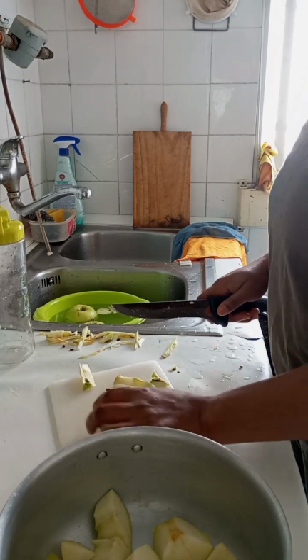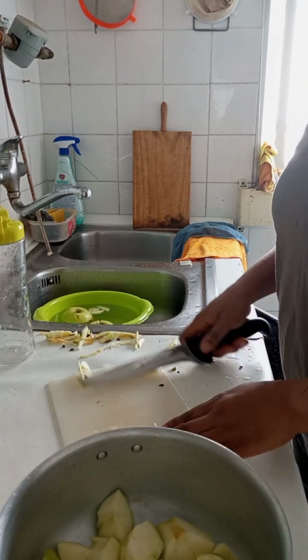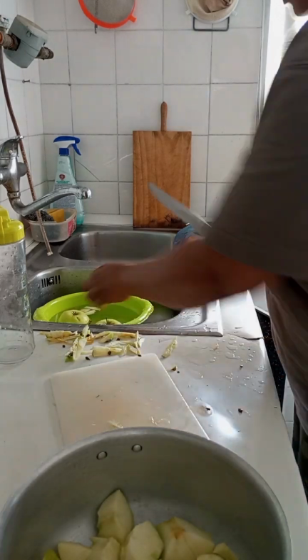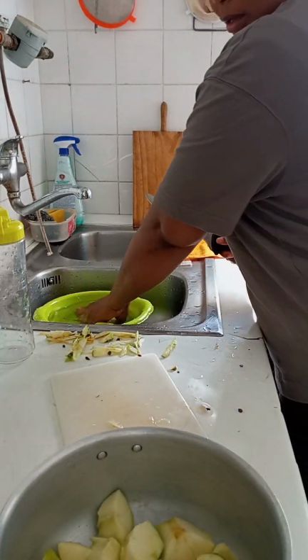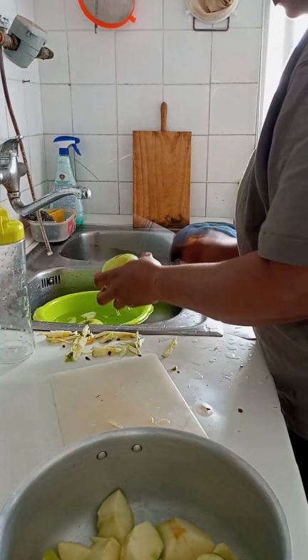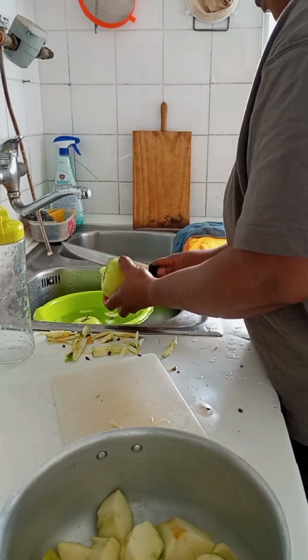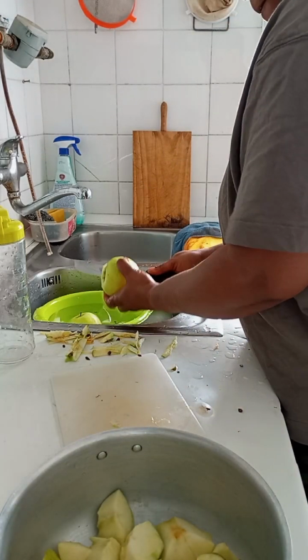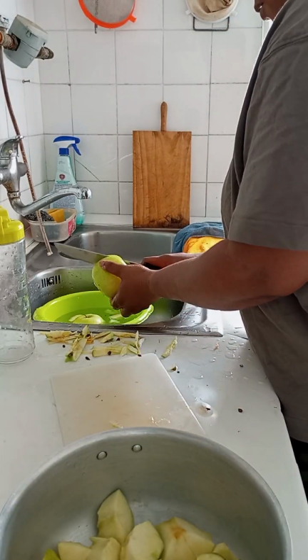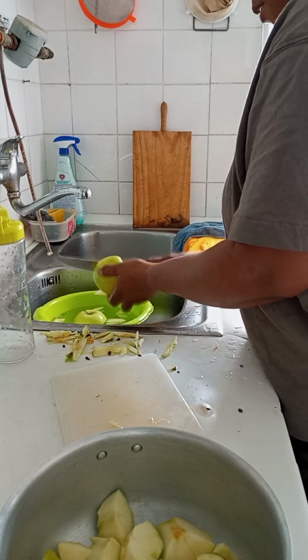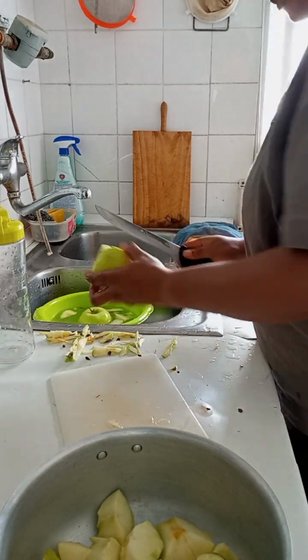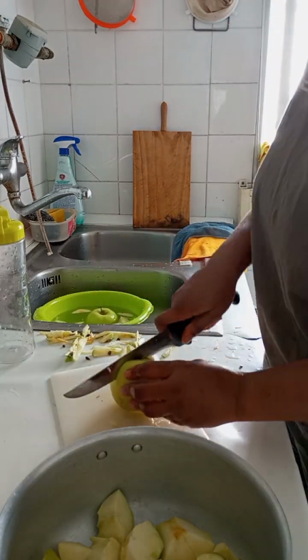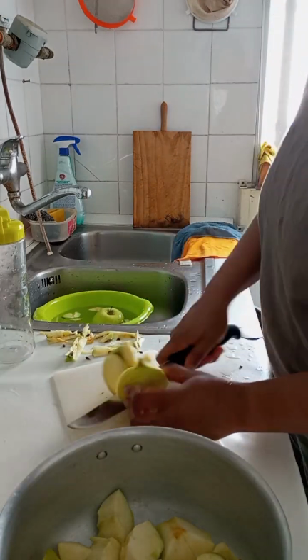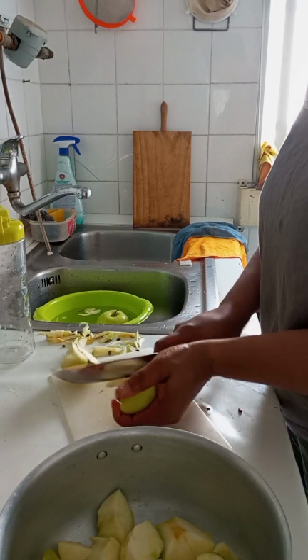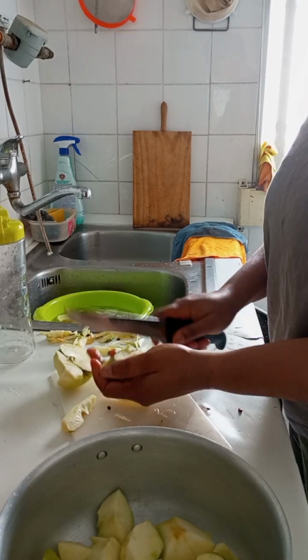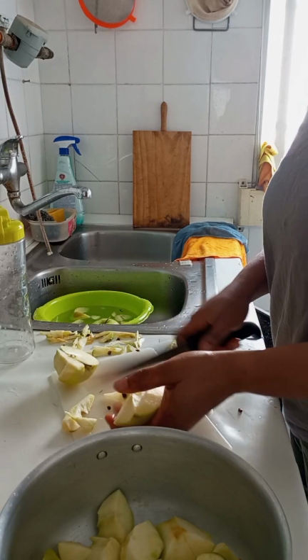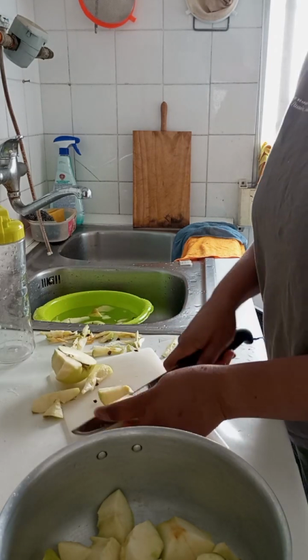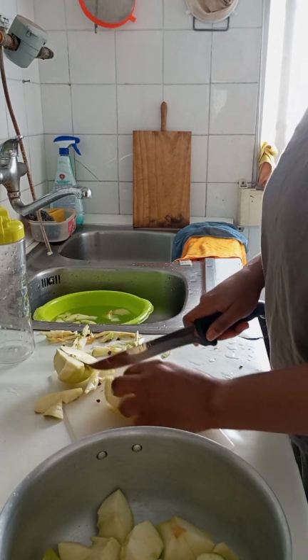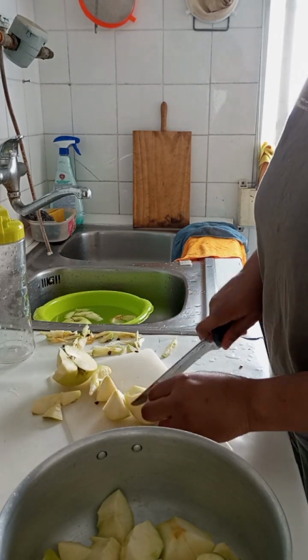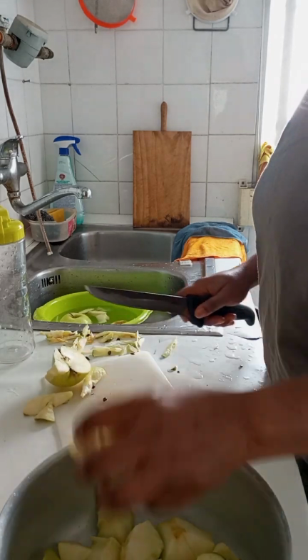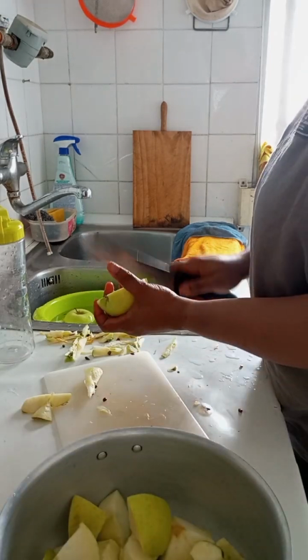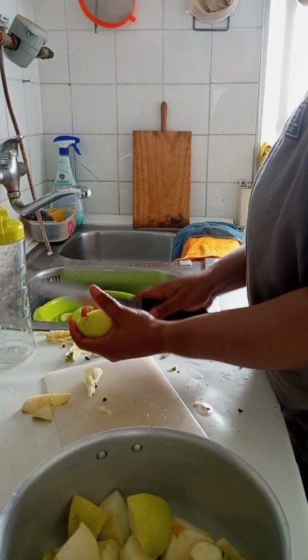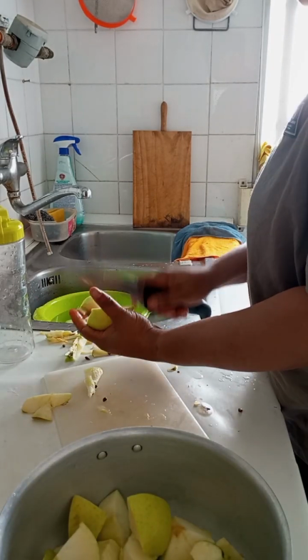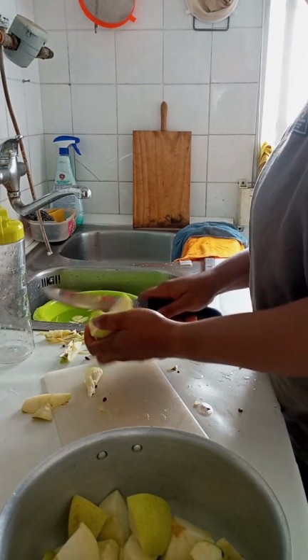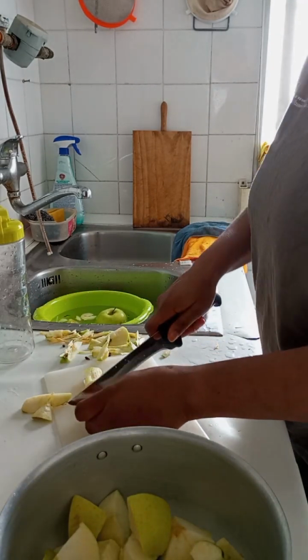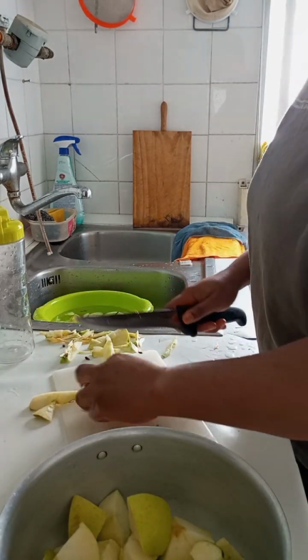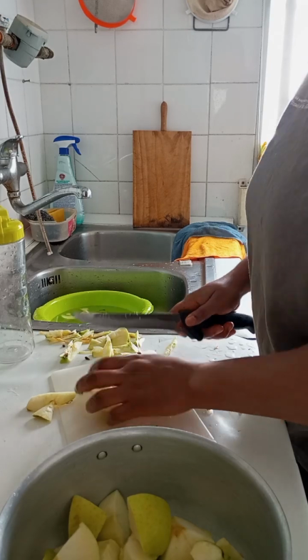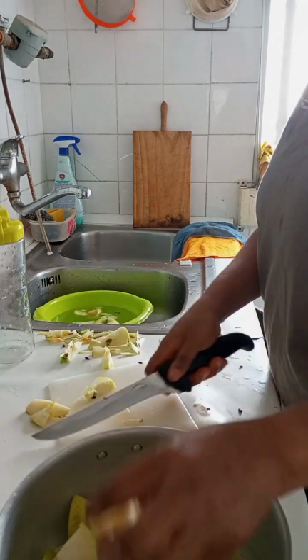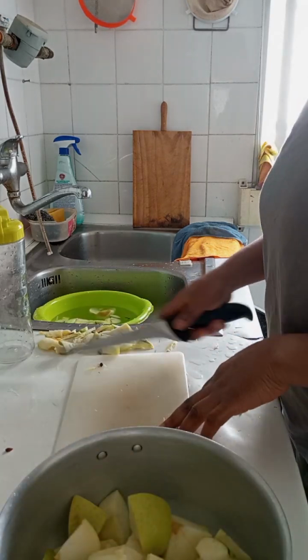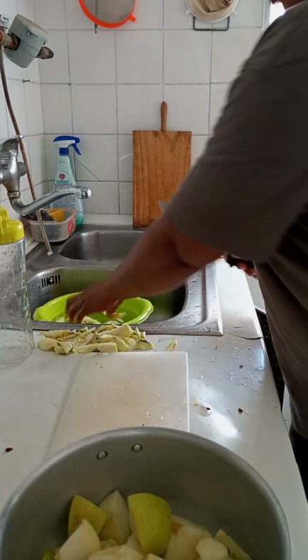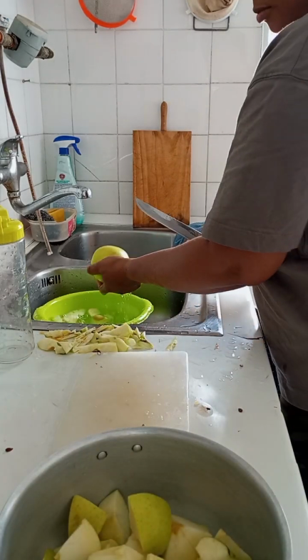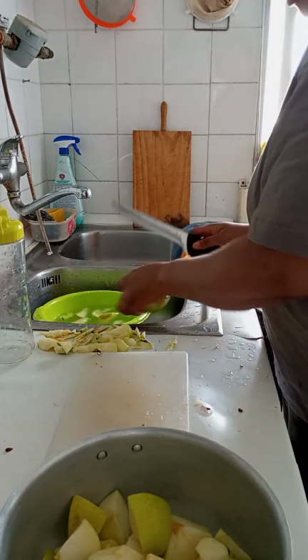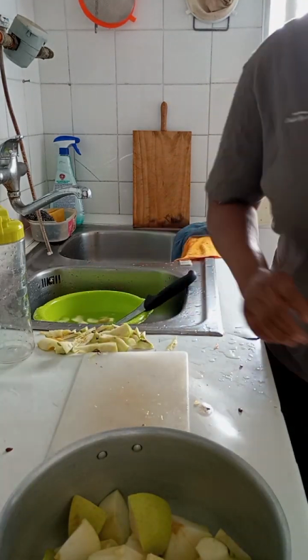Especially at night. To make this tea, you need apple, orange, cinnamon, and a chamomile night tea. These are the things you need to make this tea.